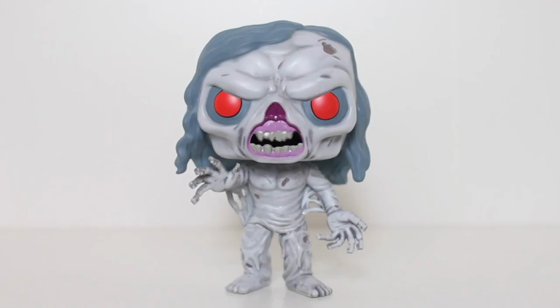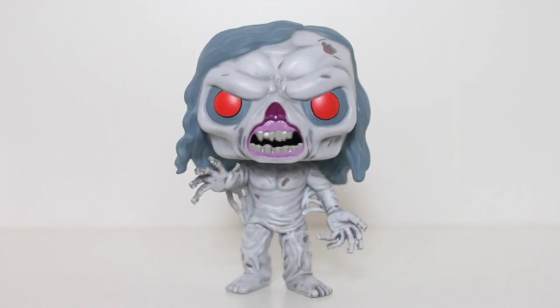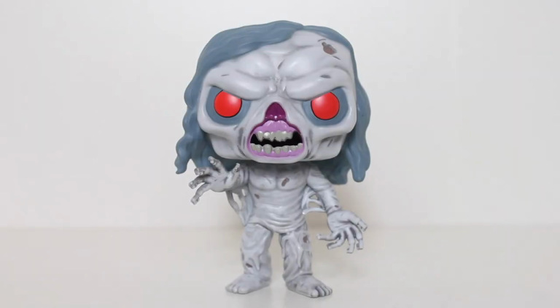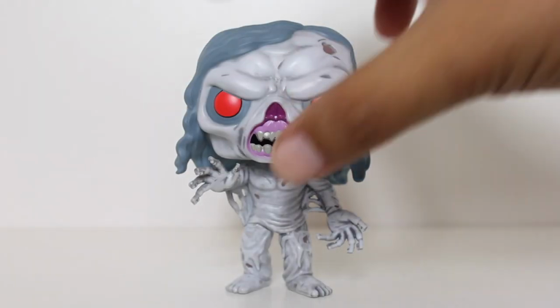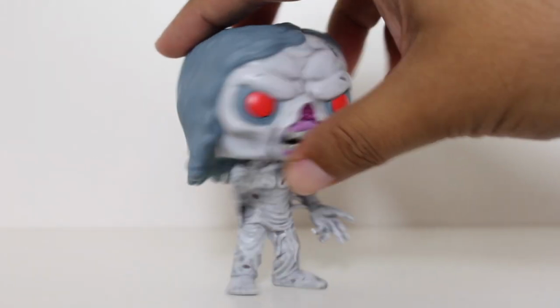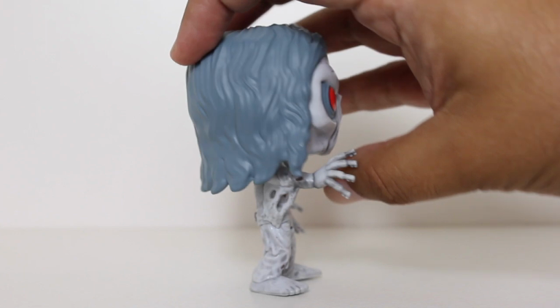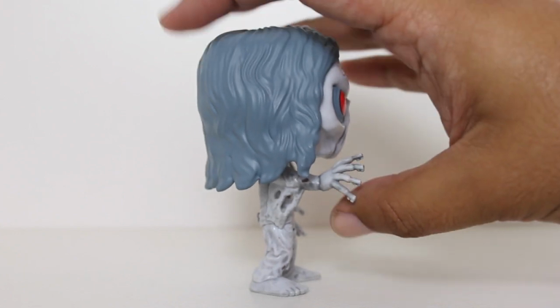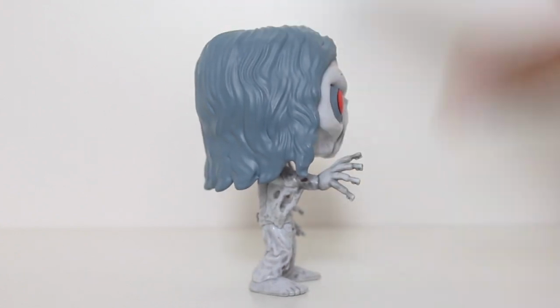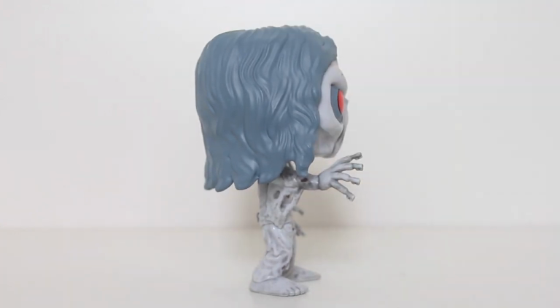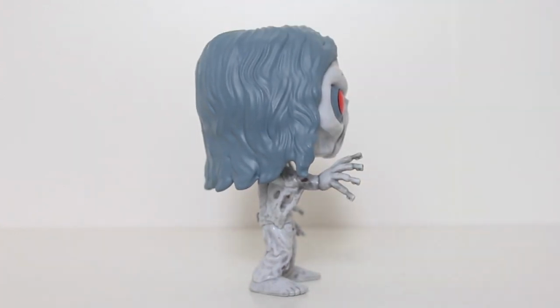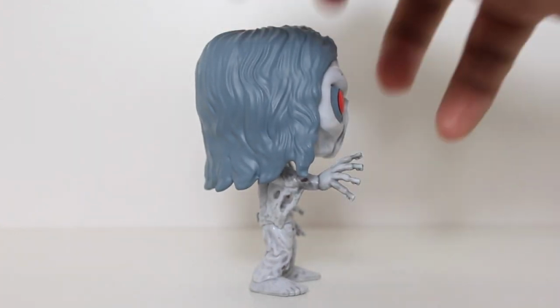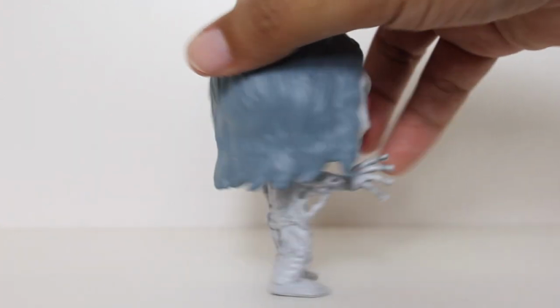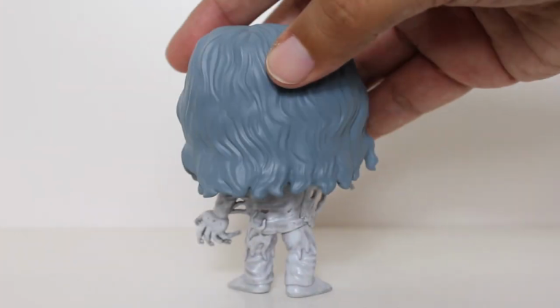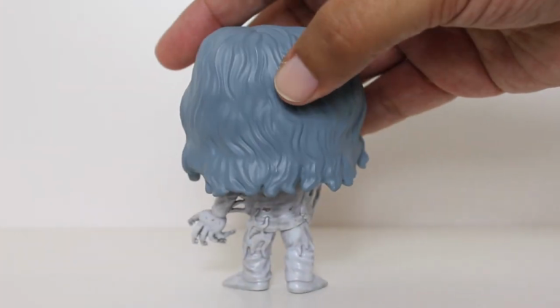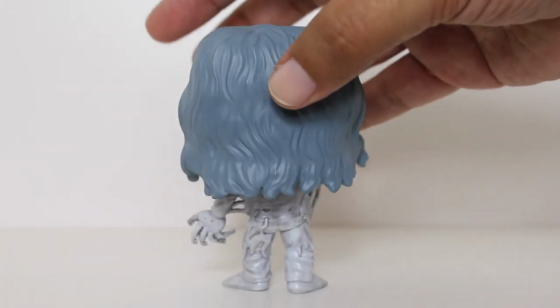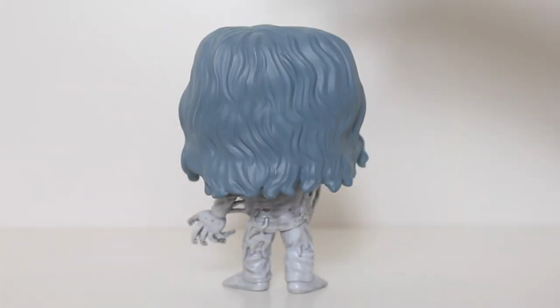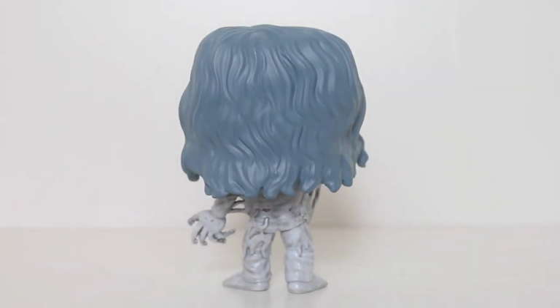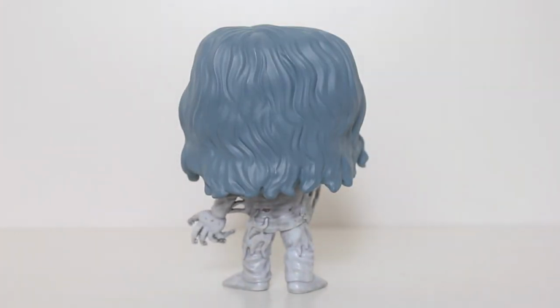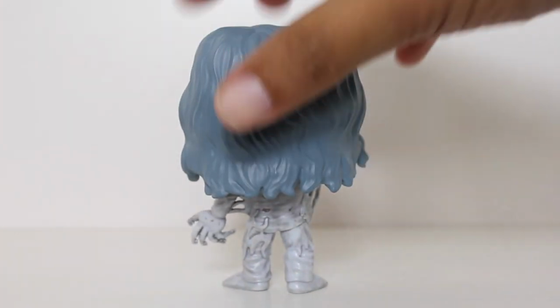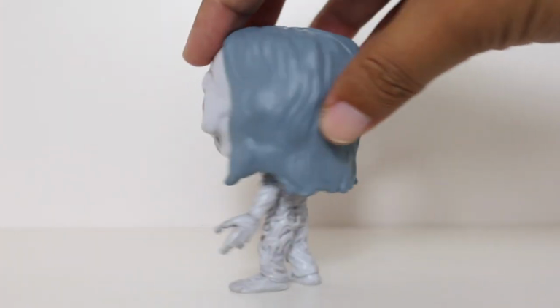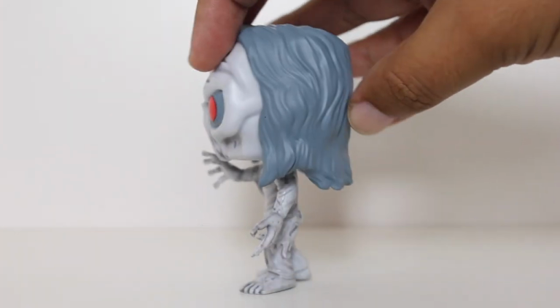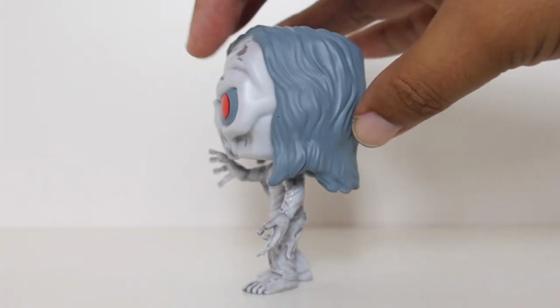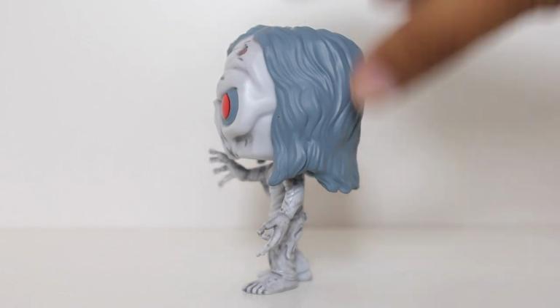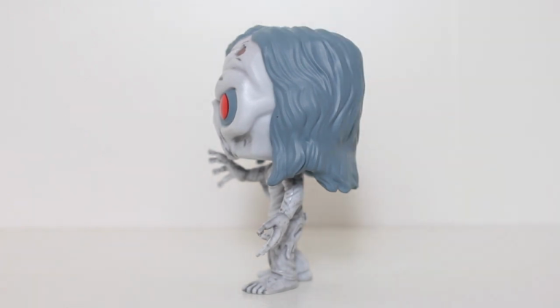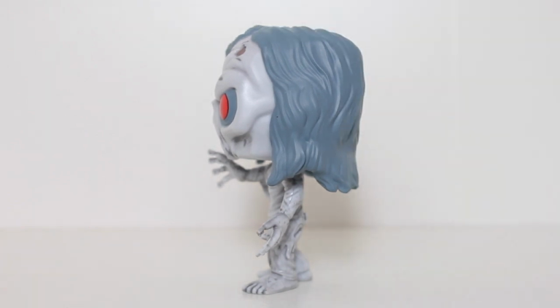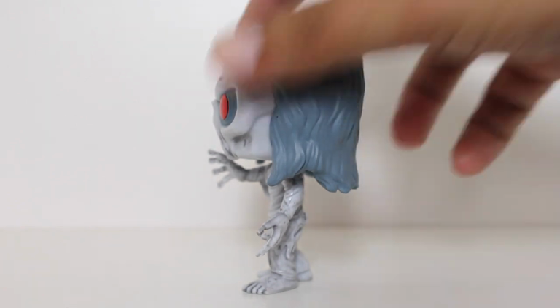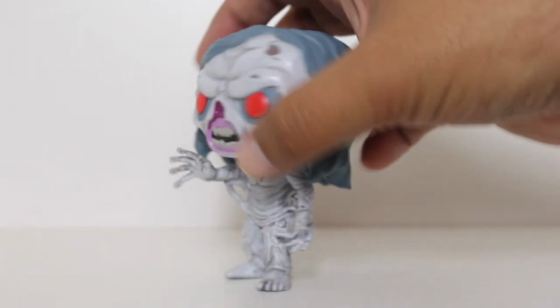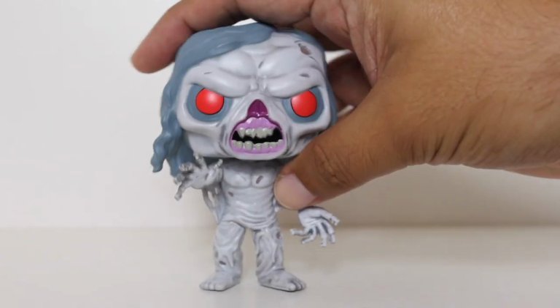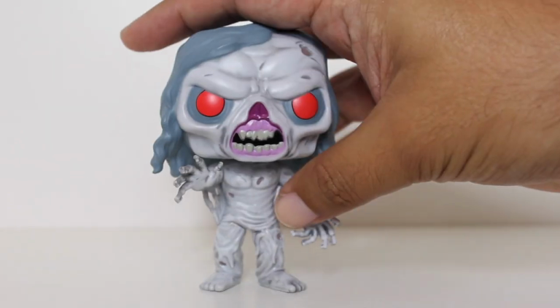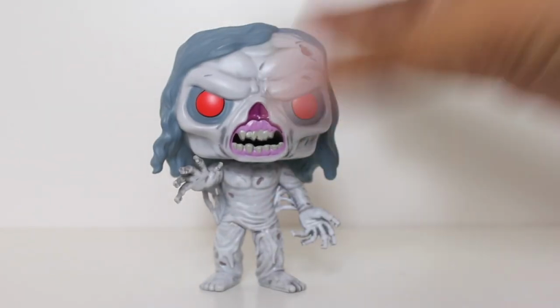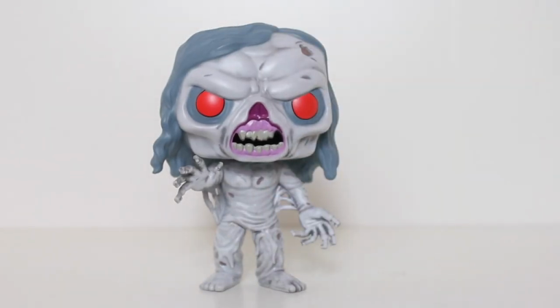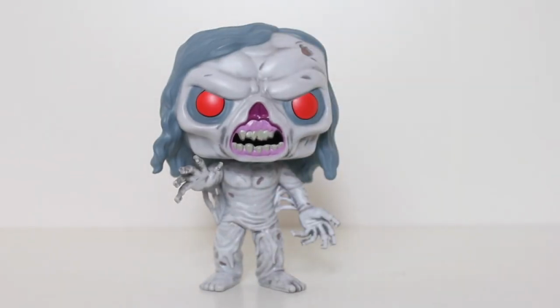The box may say Key Demon, but I always understood that the official name of this character is Key Face, which I always thought was weird because he's got key fingers, which is why I call it Key Fingers.